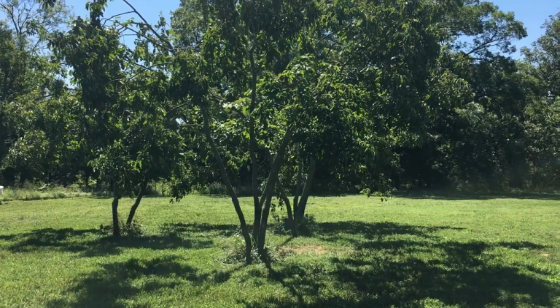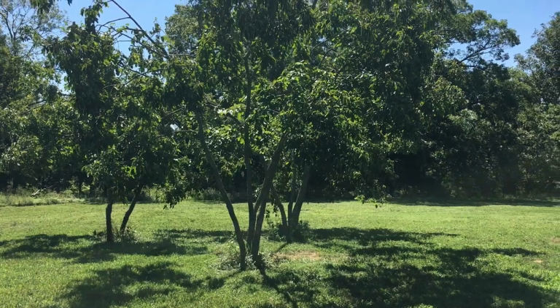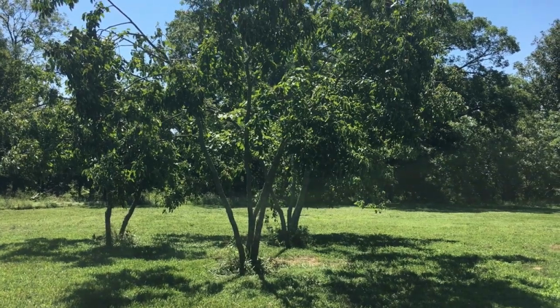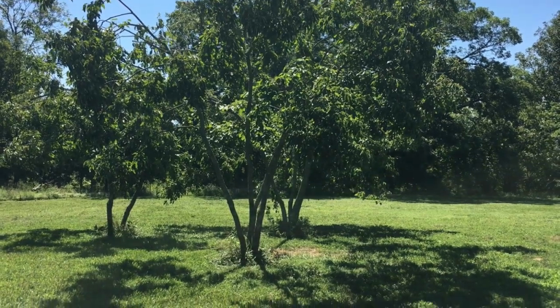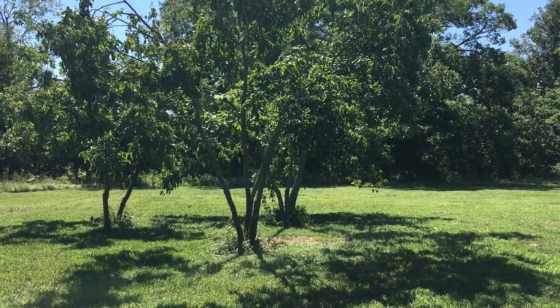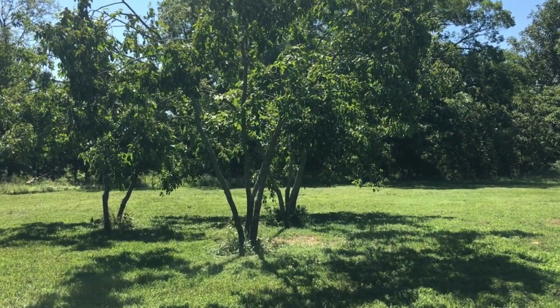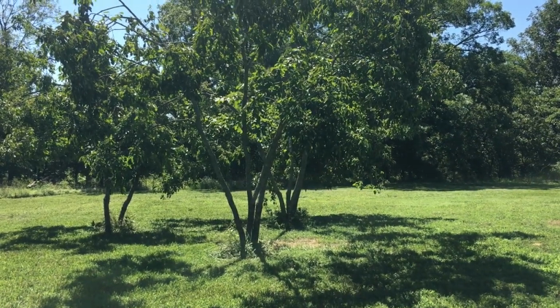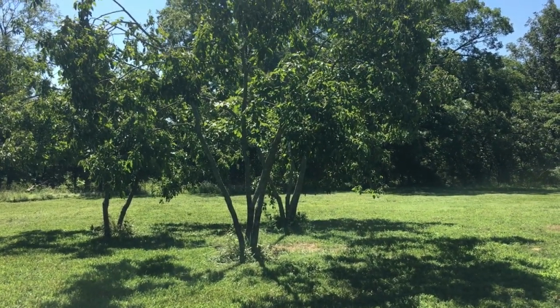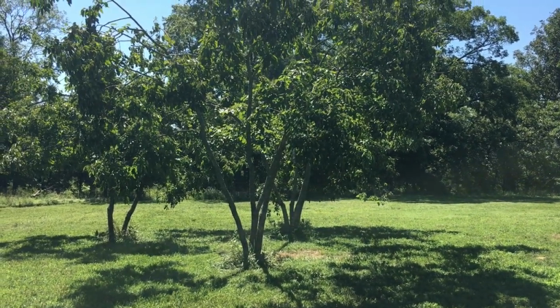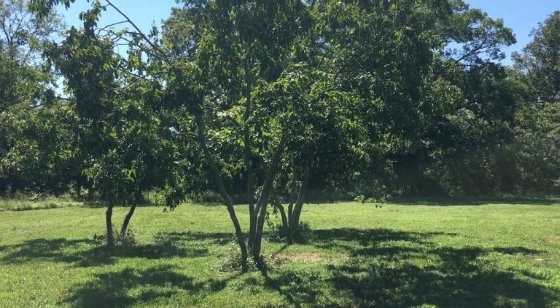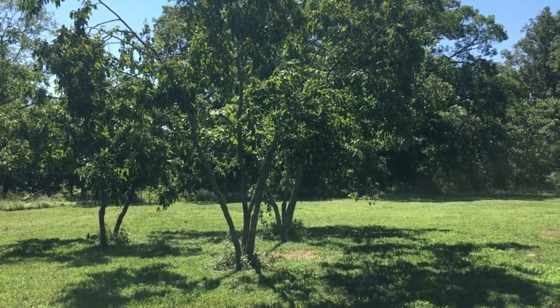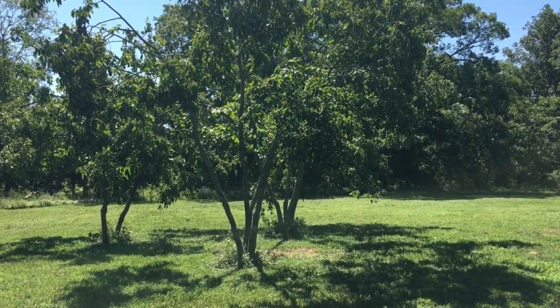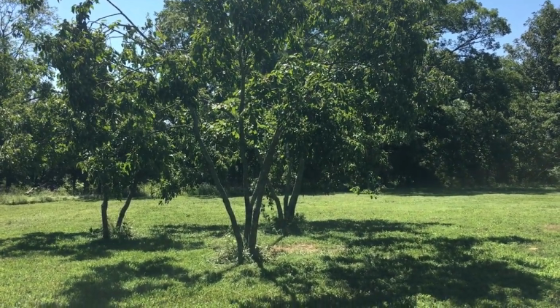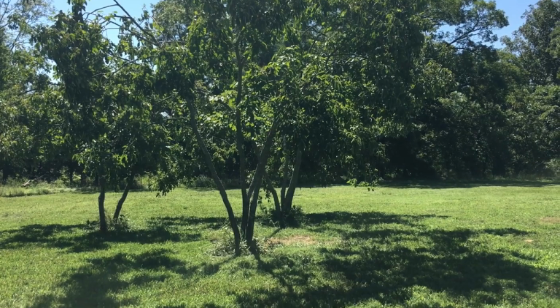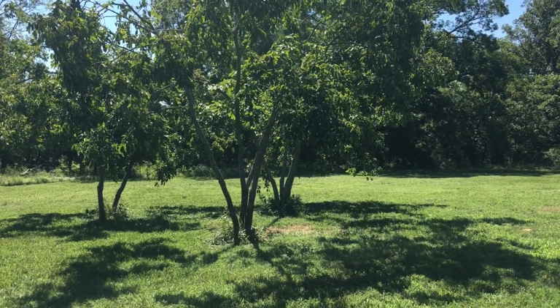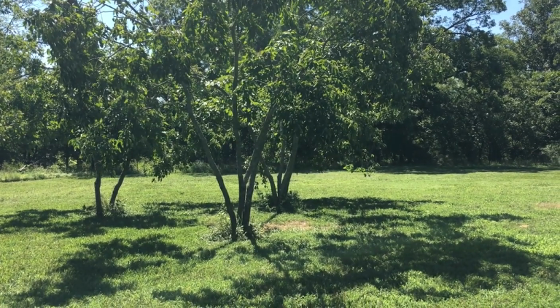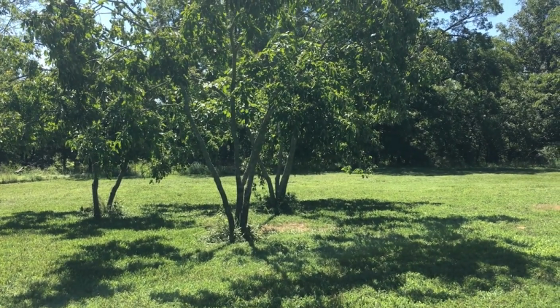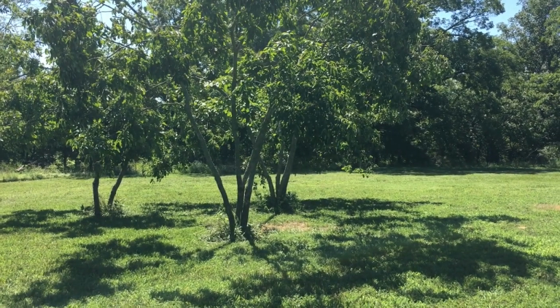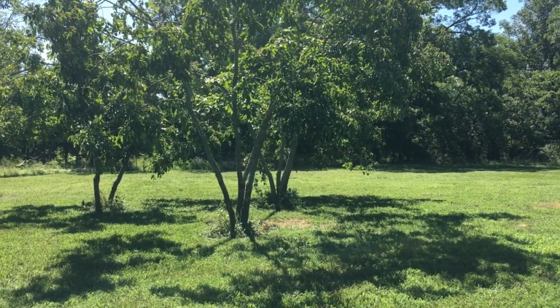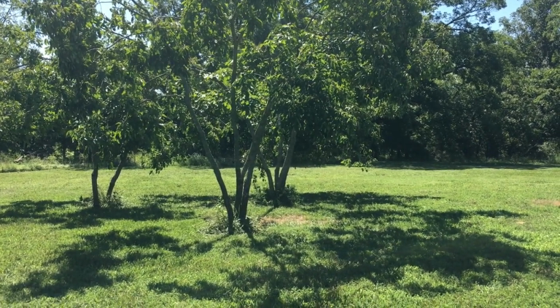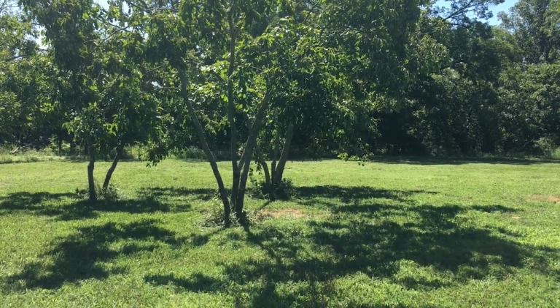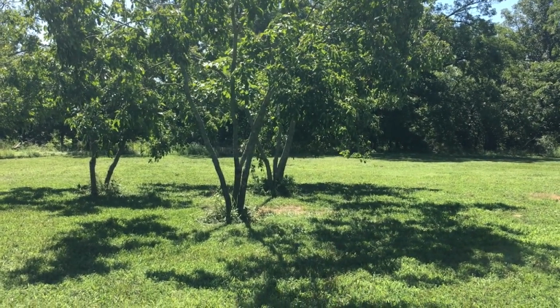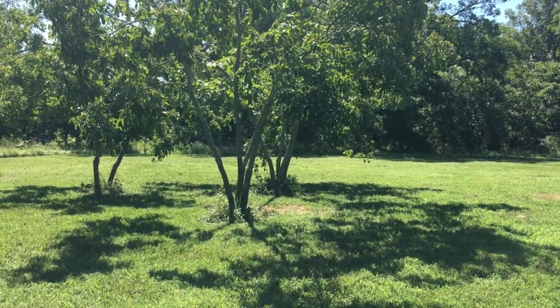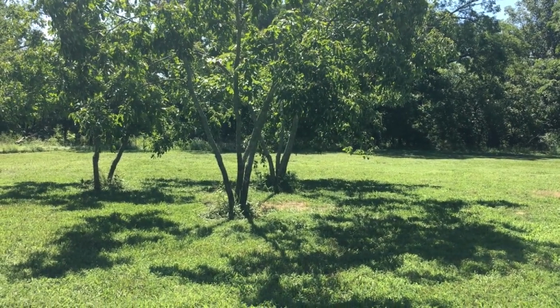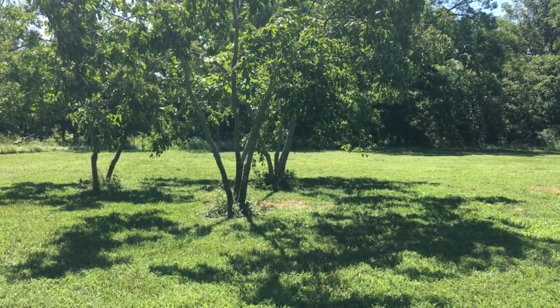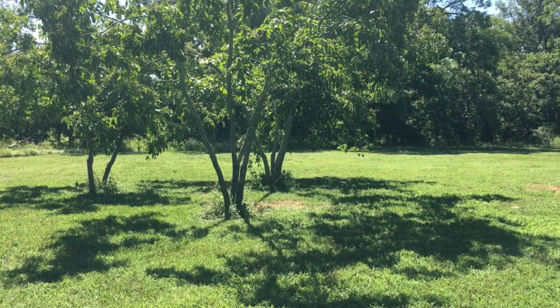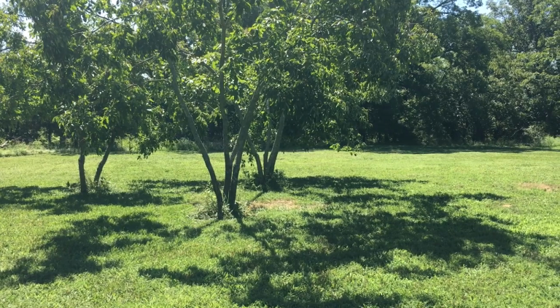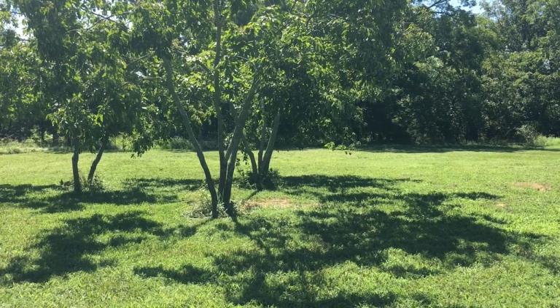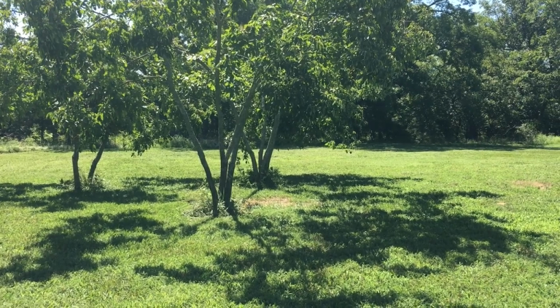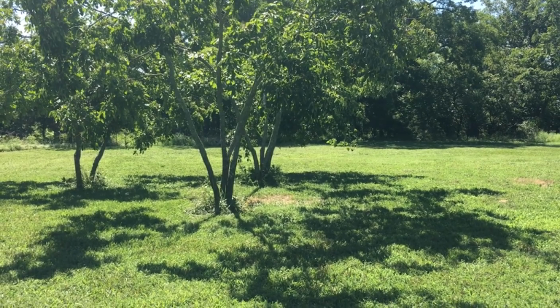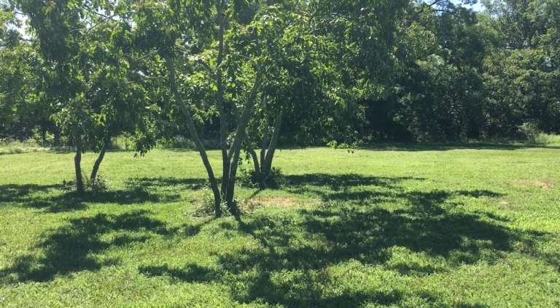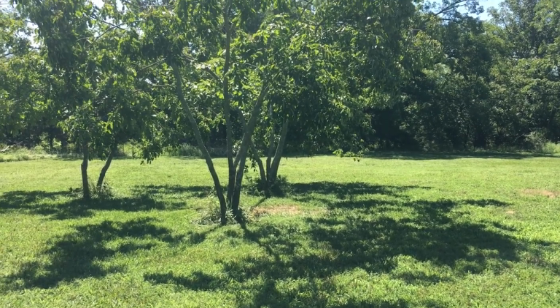Welcome to Off Grid Victory. I'm standing here in one of my open areas that I maintain and wanted to show off this particular persimmon tree.